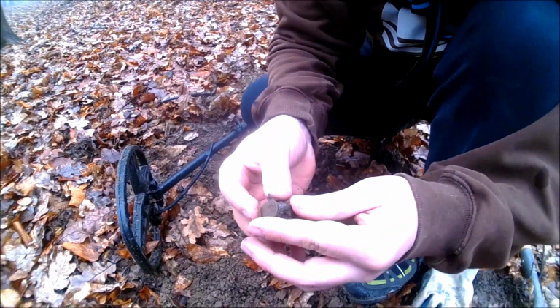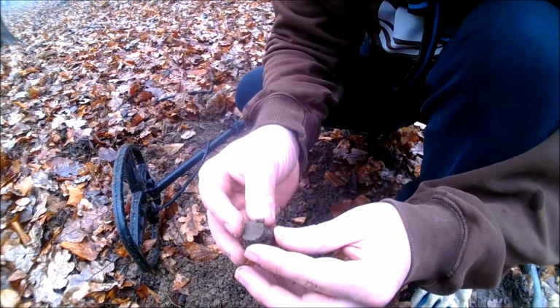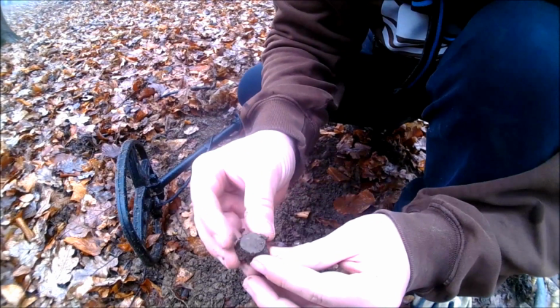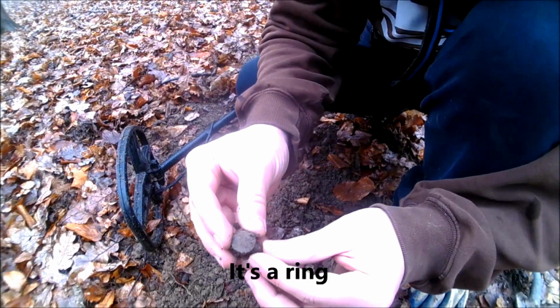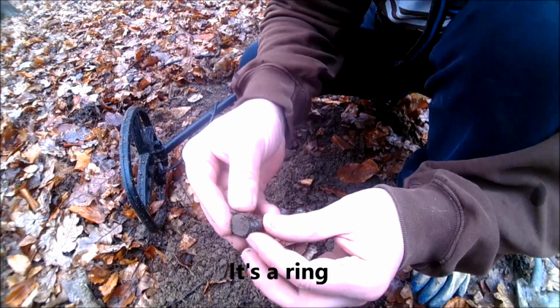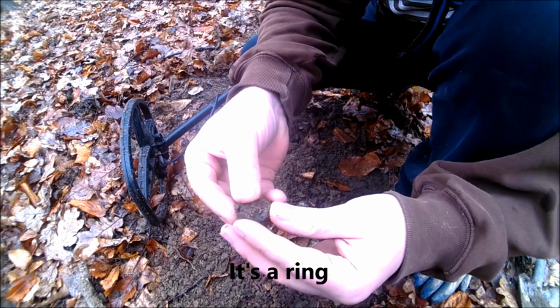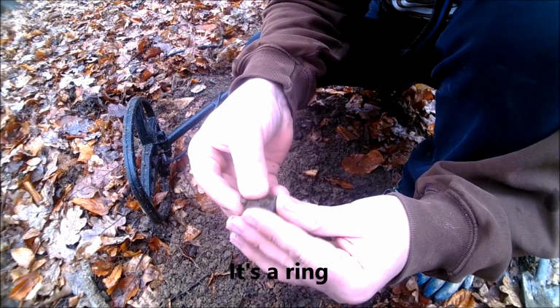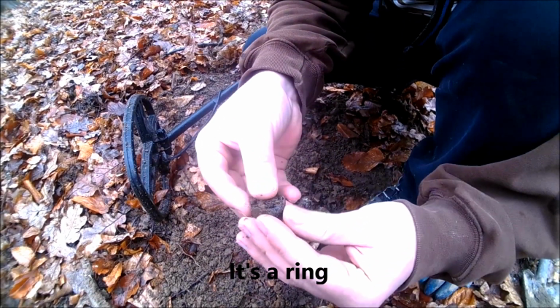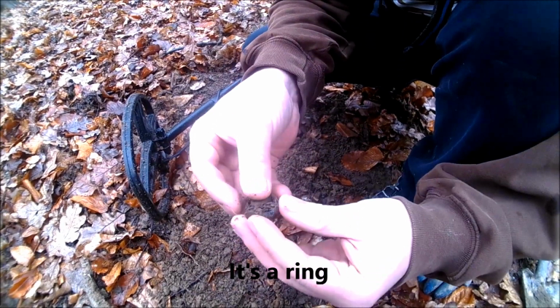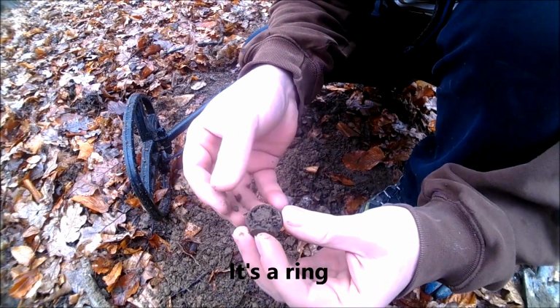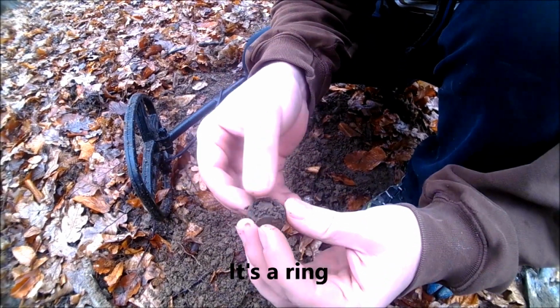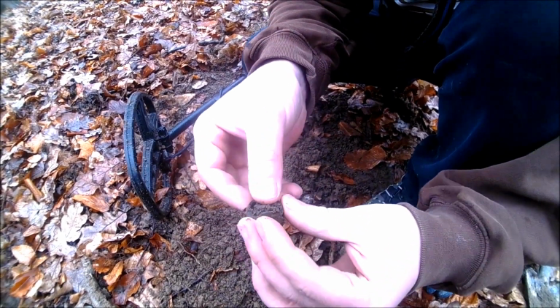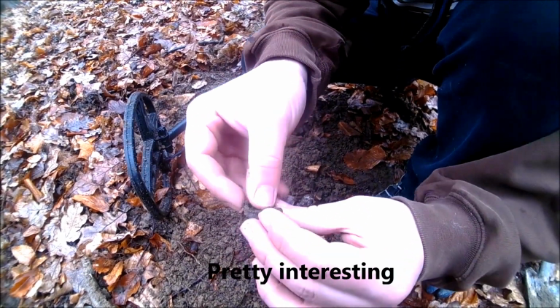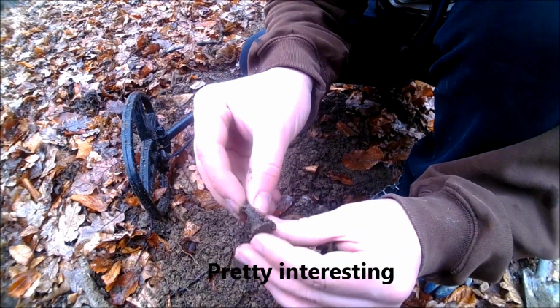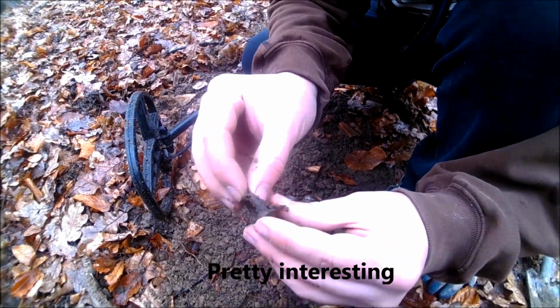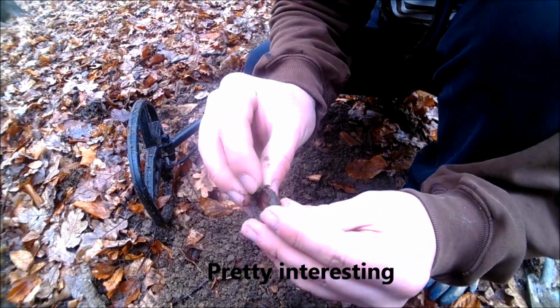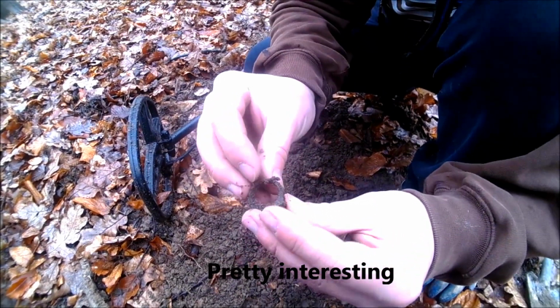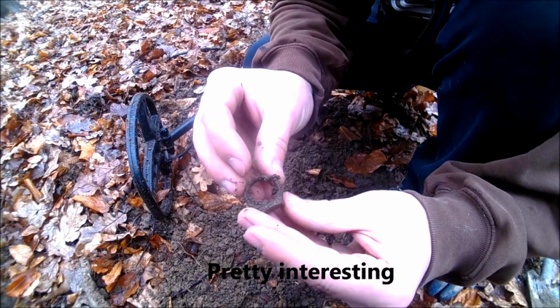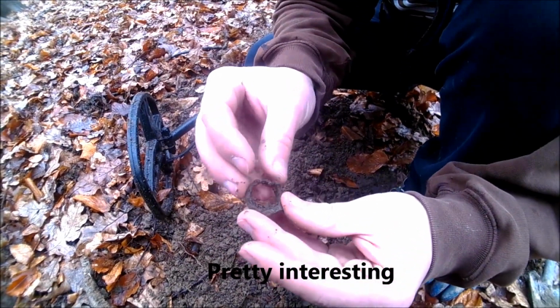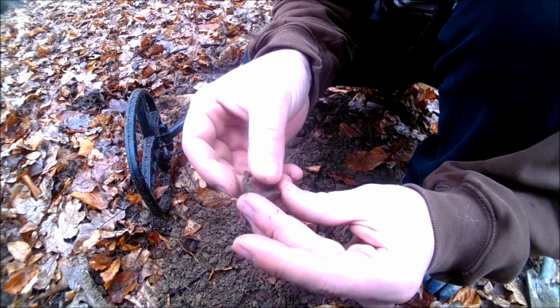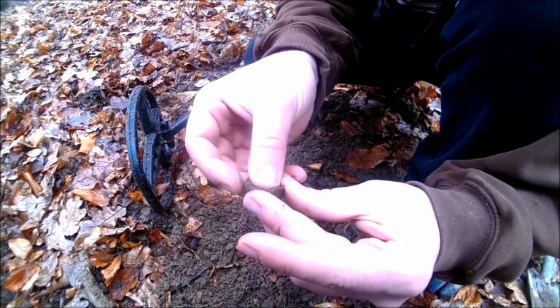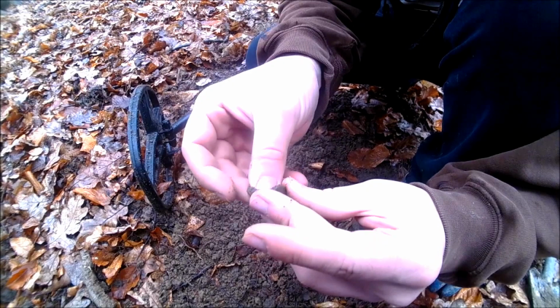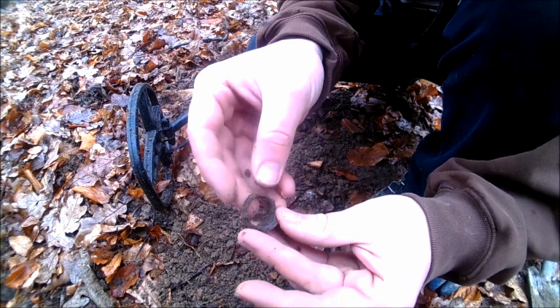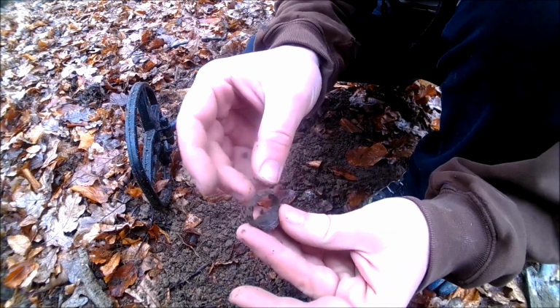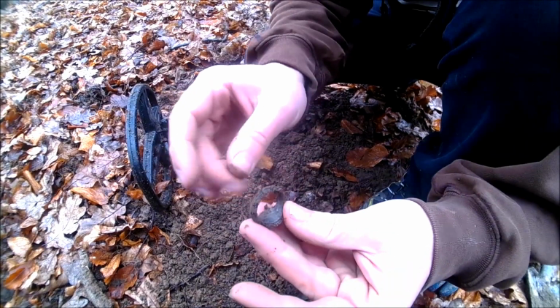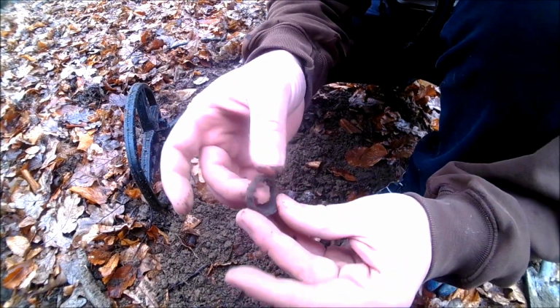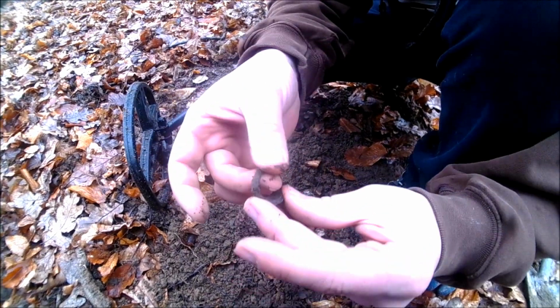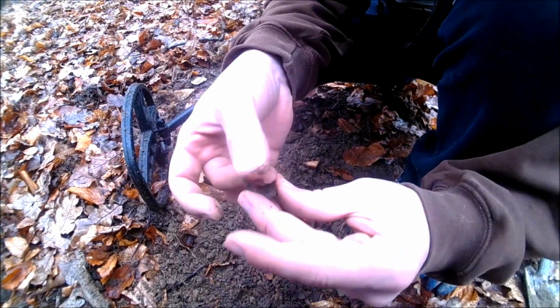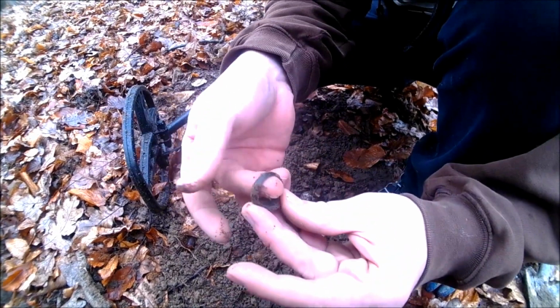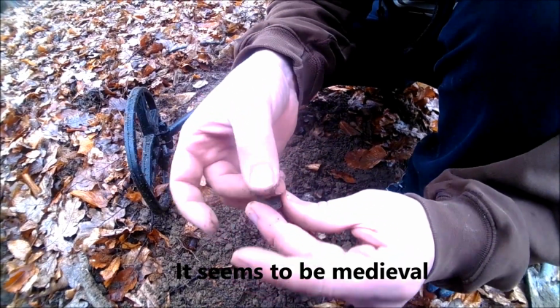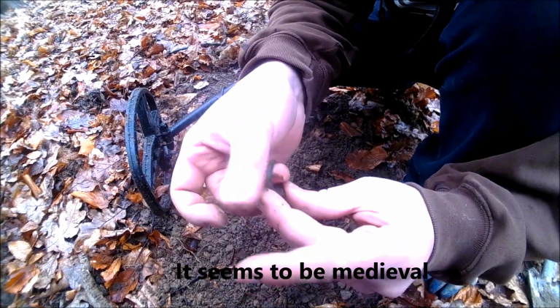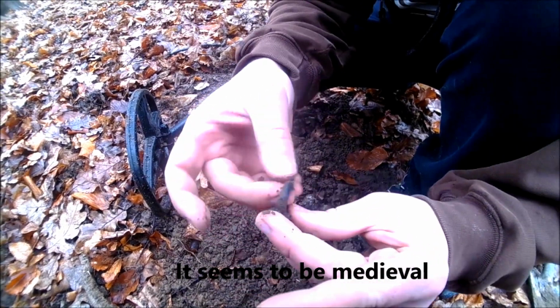This is a very interesting one. It seems to be medieval.